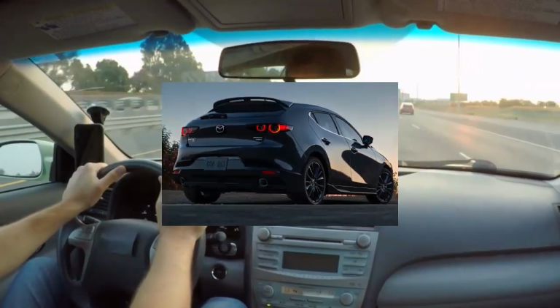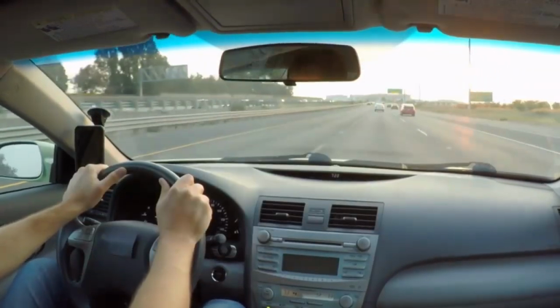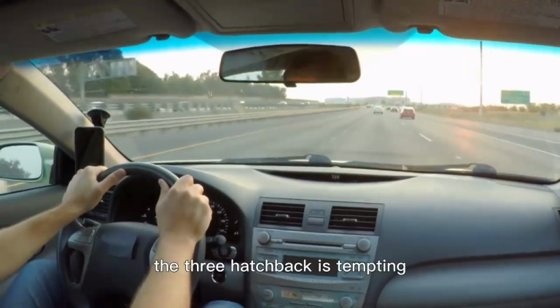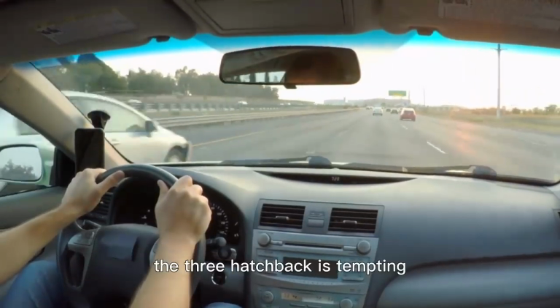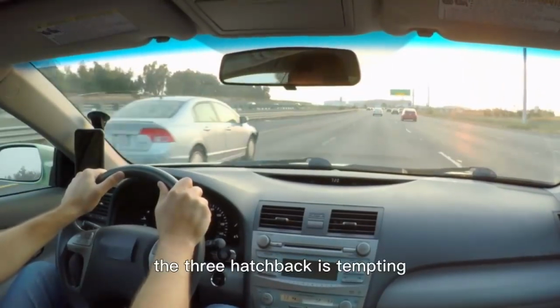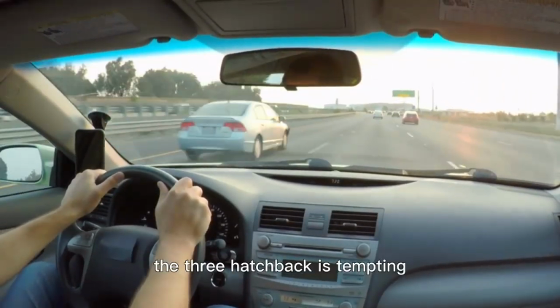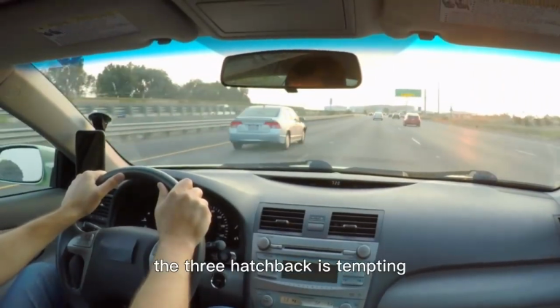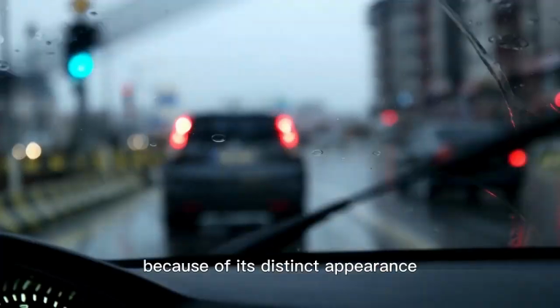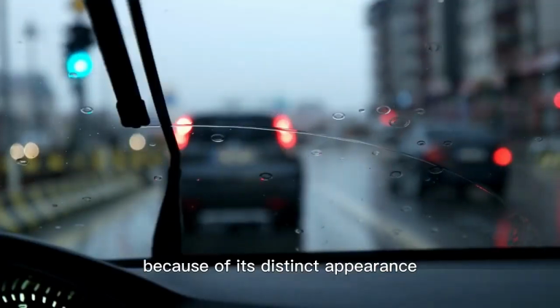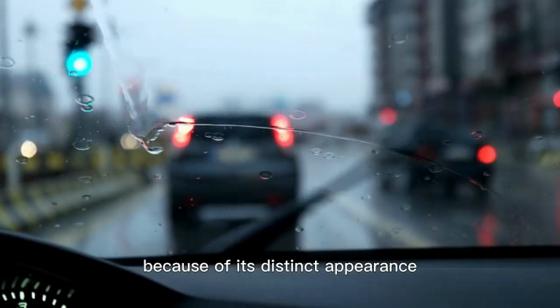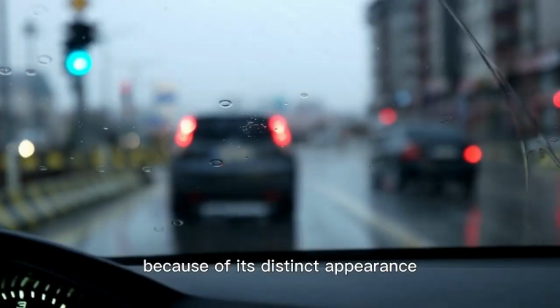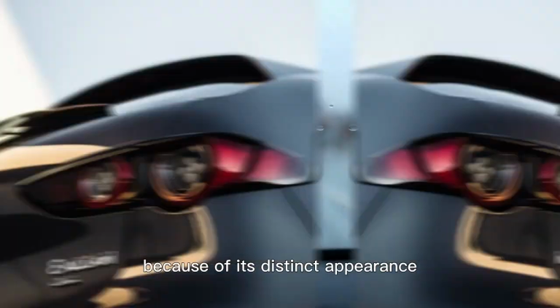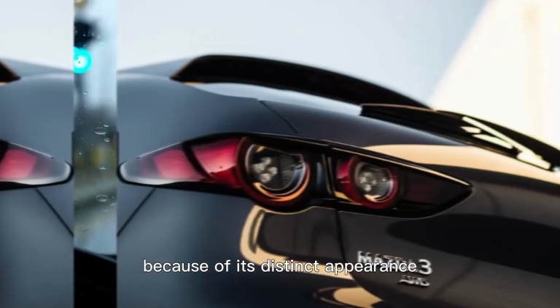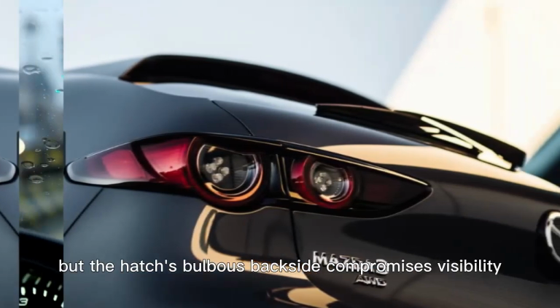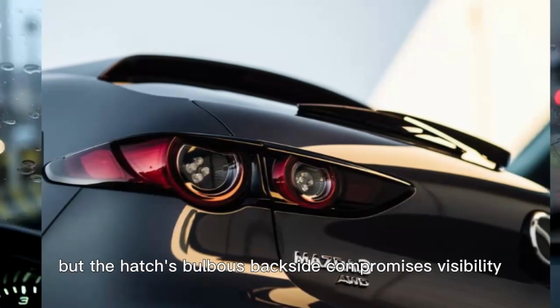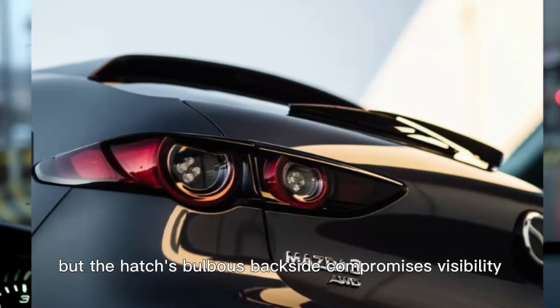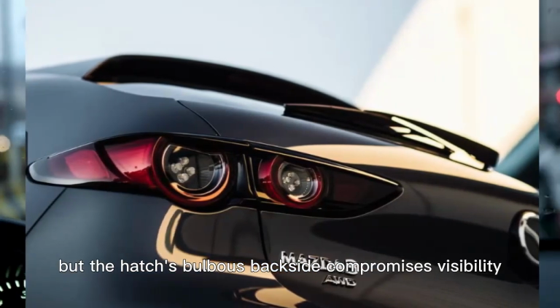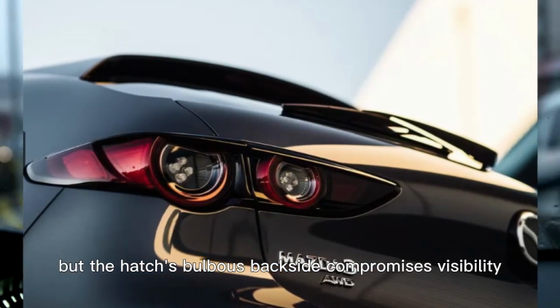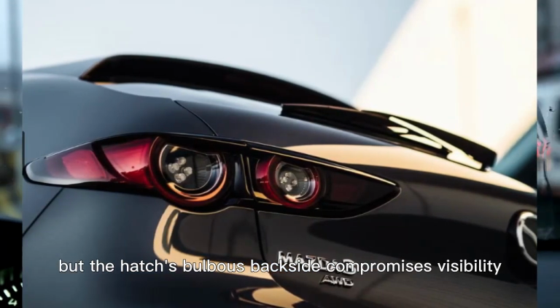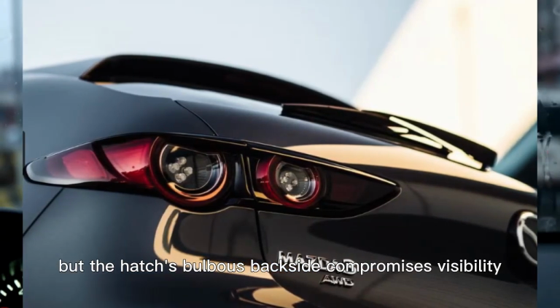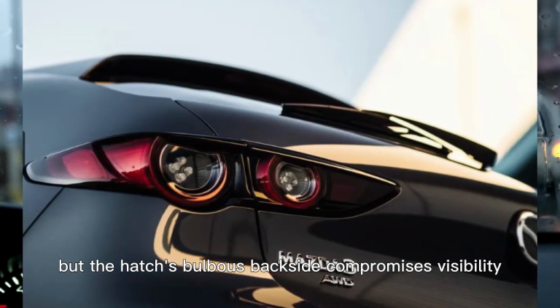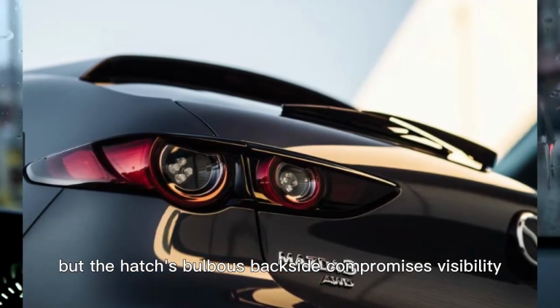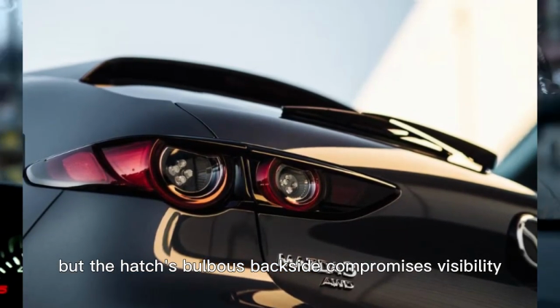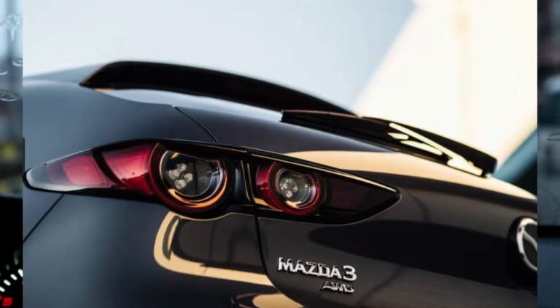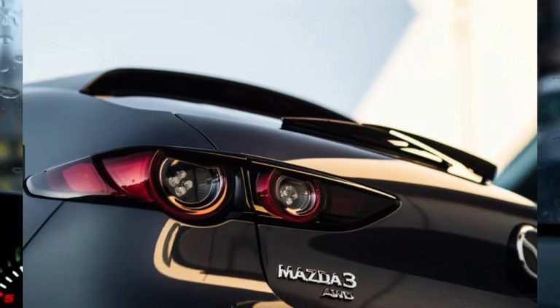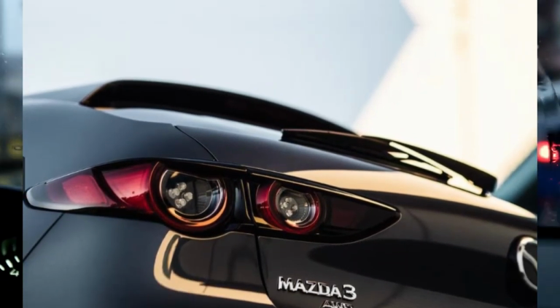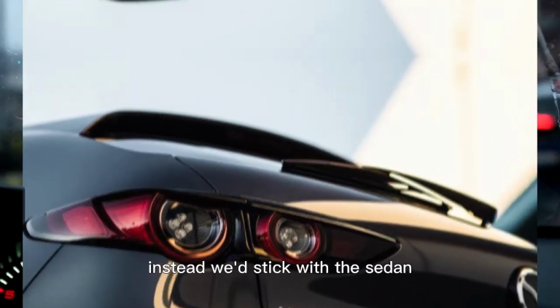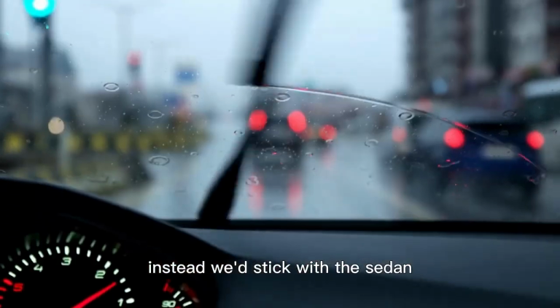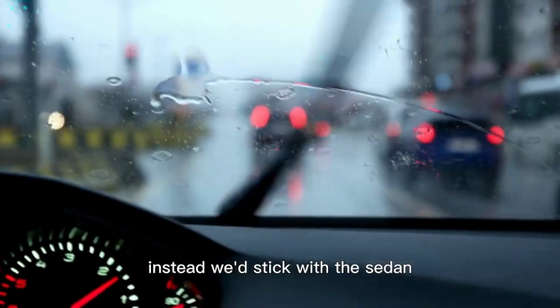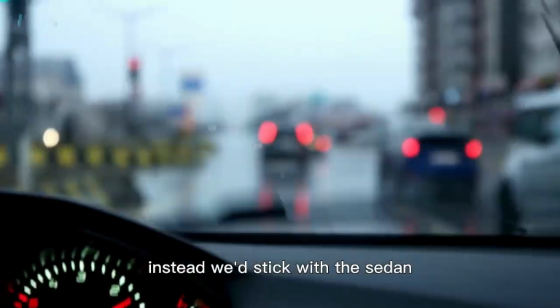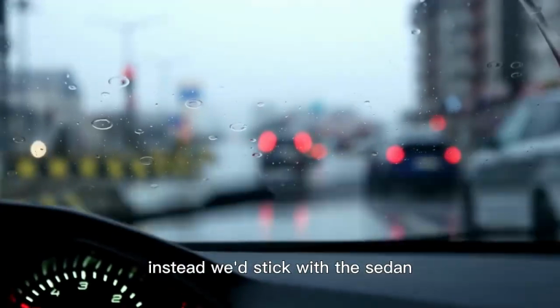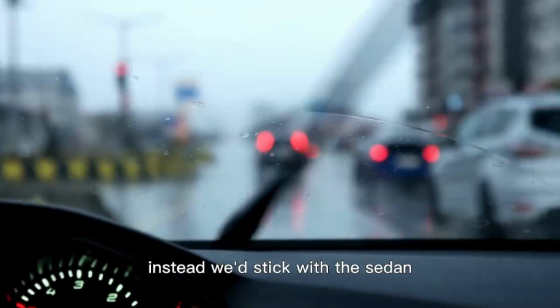The 3 hatchback is tempting because of its distinct appearance, but the hatch's bulbous backside compromises visibility. Instead, we'd stick with the sedan.